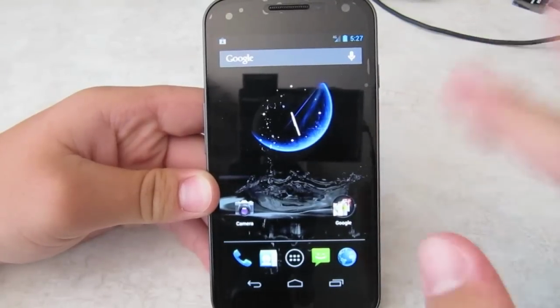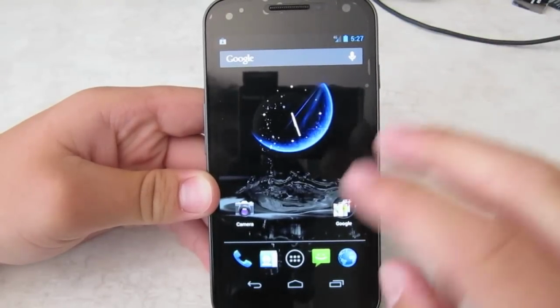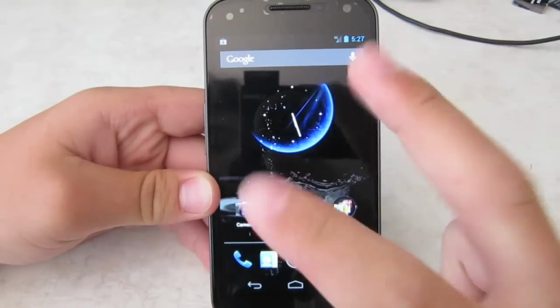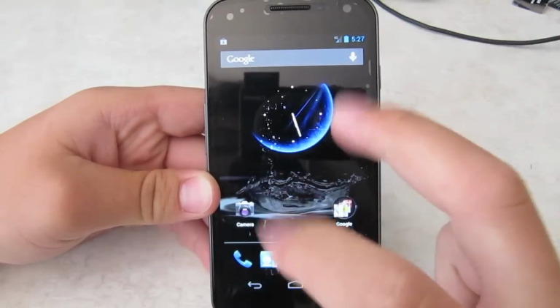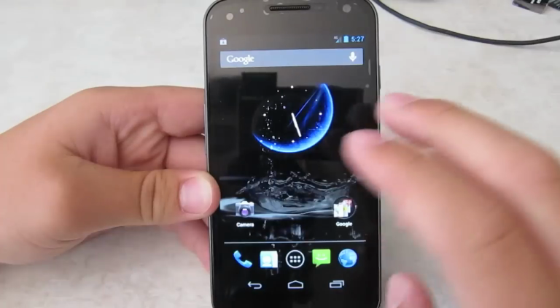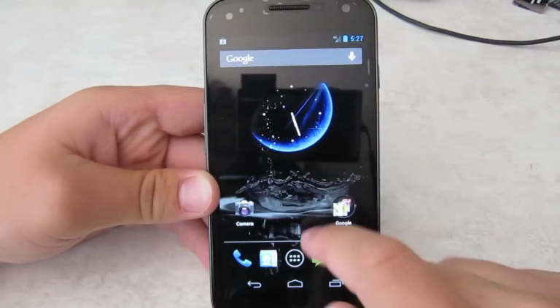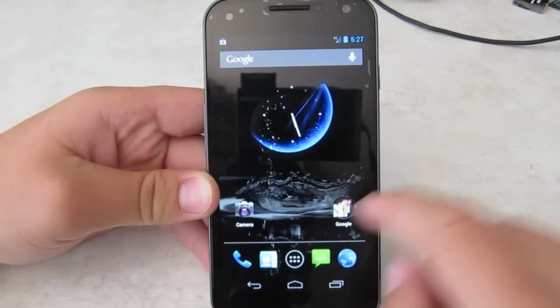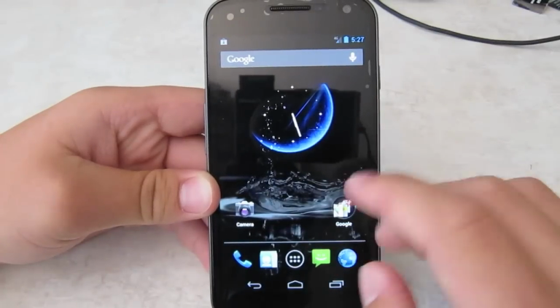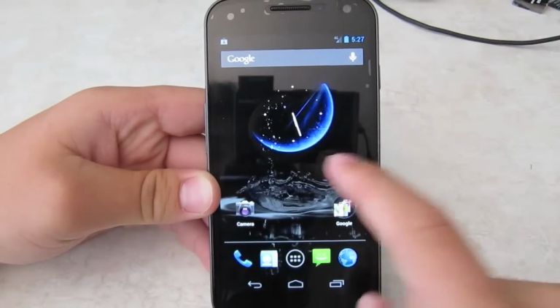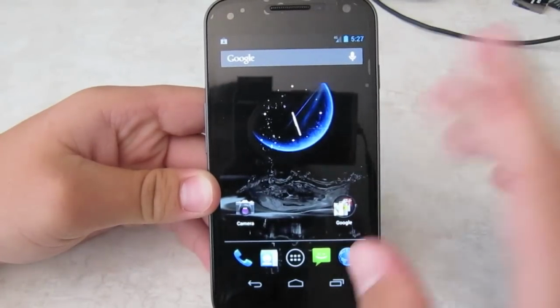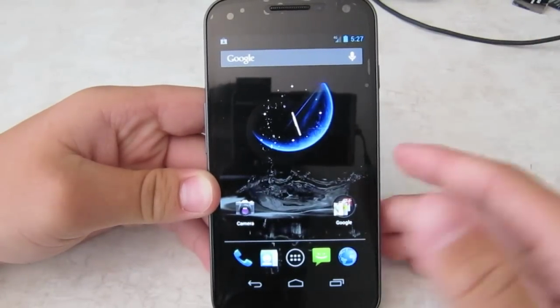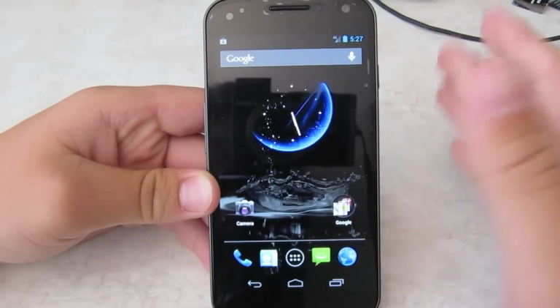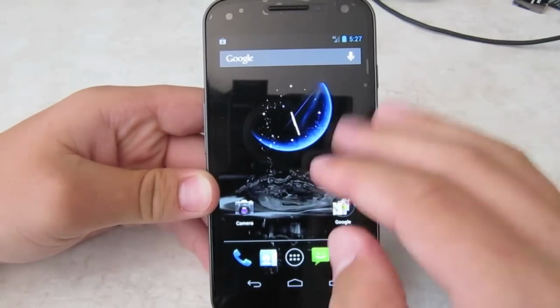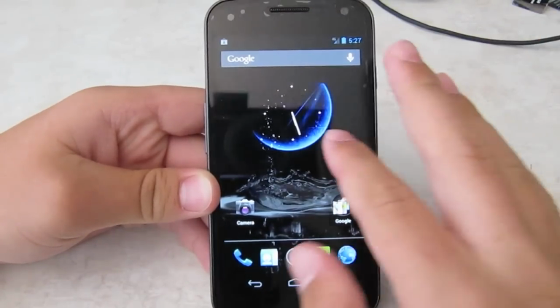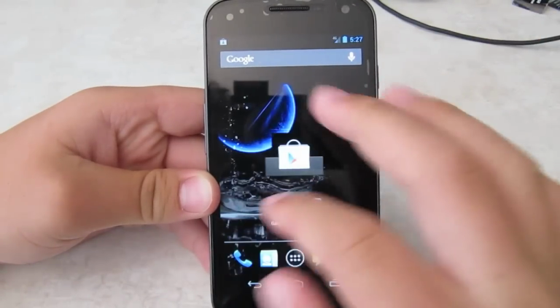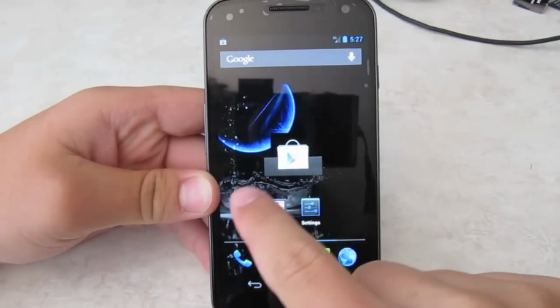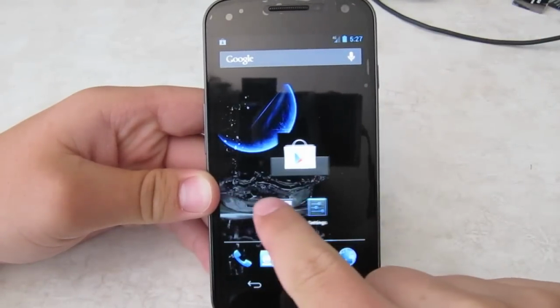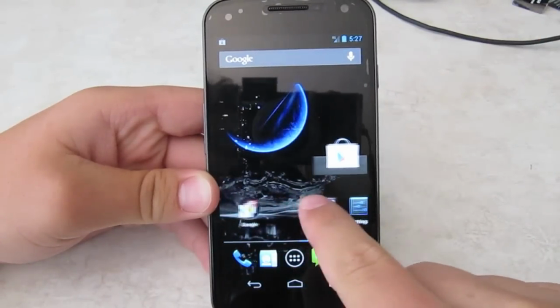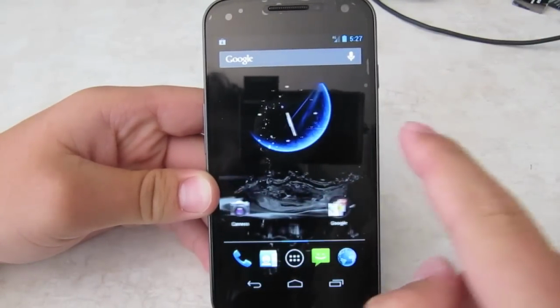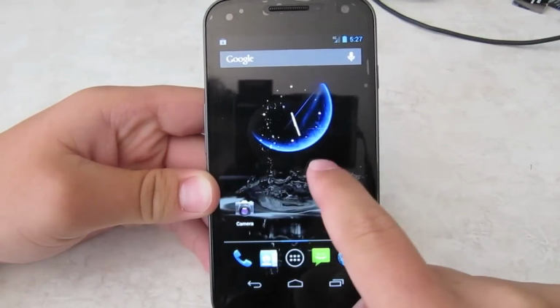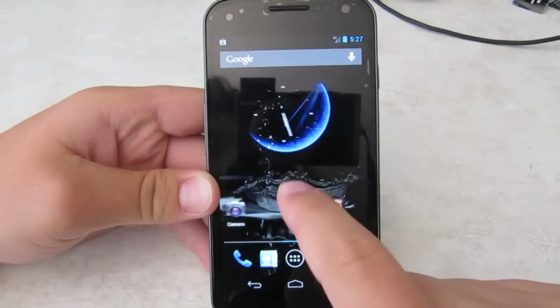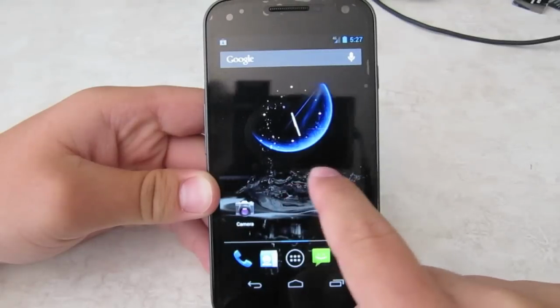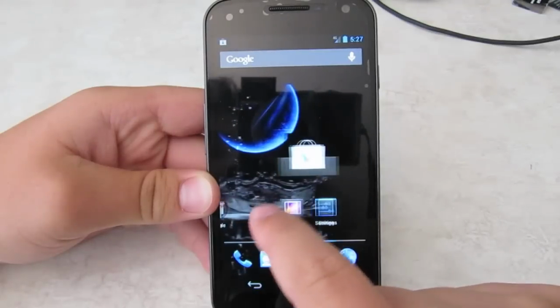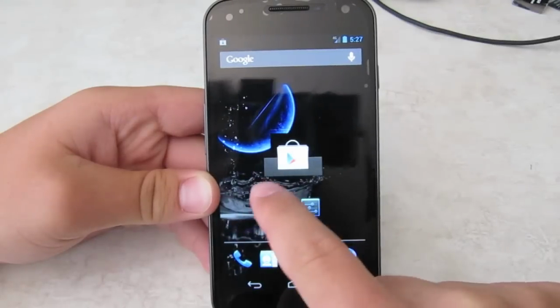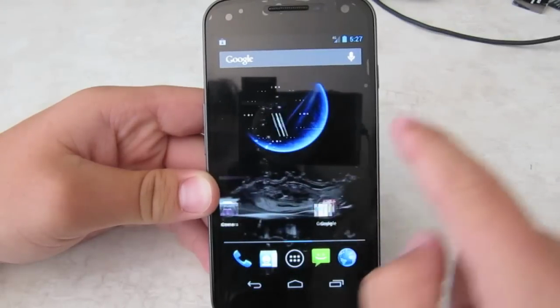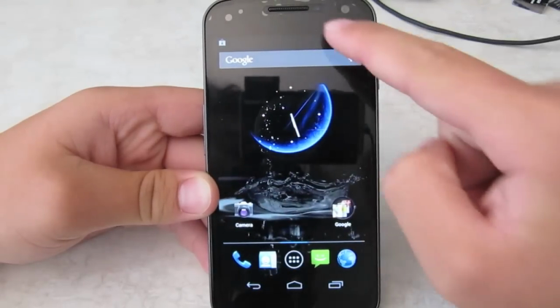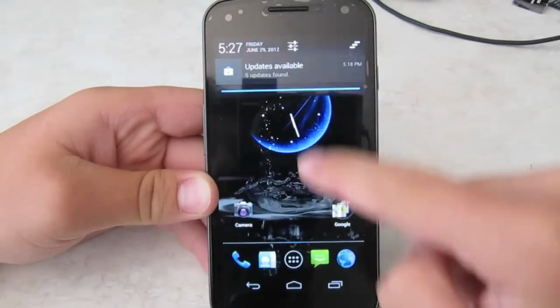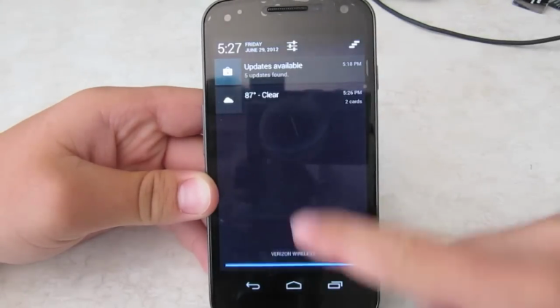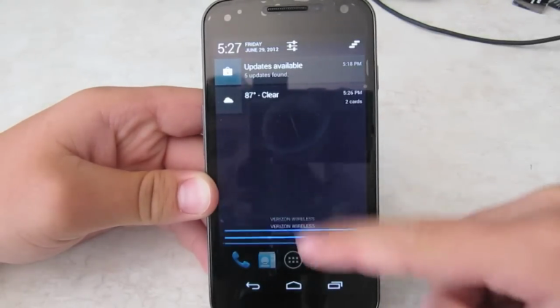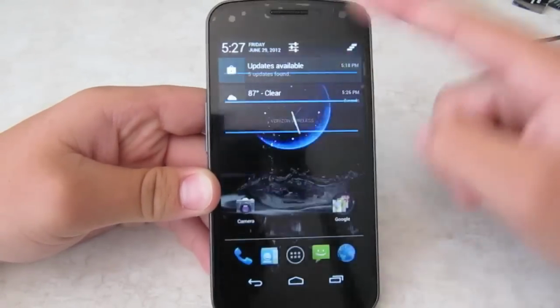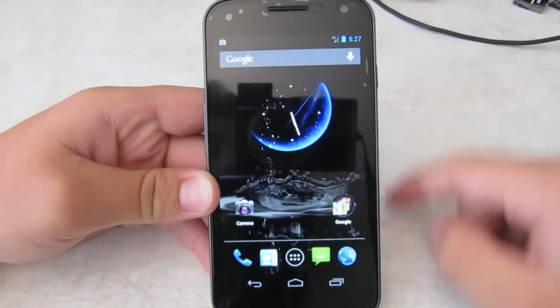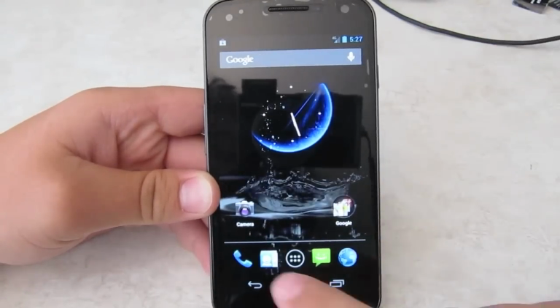They've done Project Butter, and with that they smoothed the whole thing out. And as you can see, it is extremely smooth. Just look at that. Very smooth. Absolutely no lag.